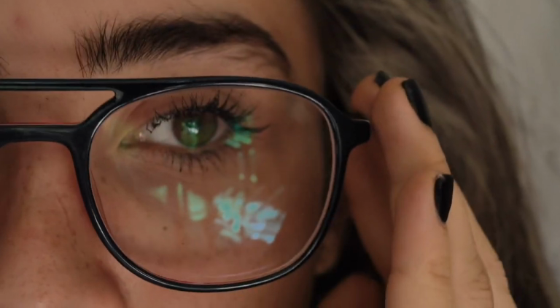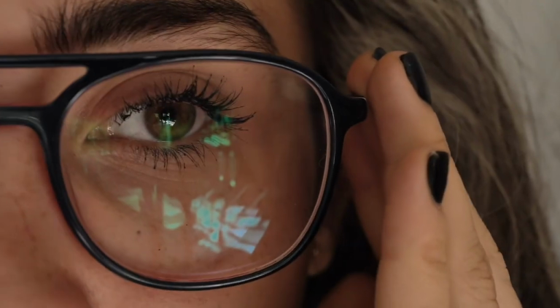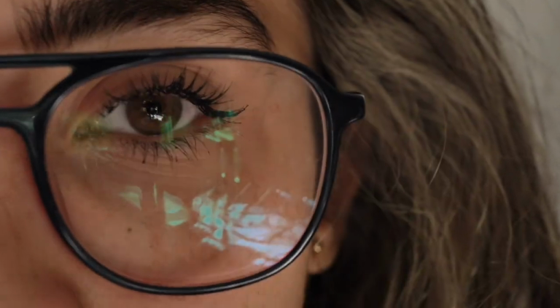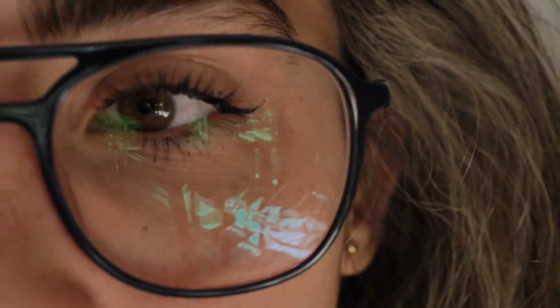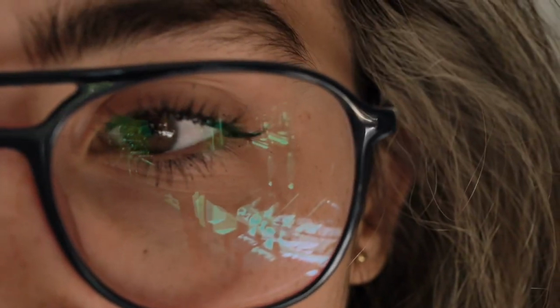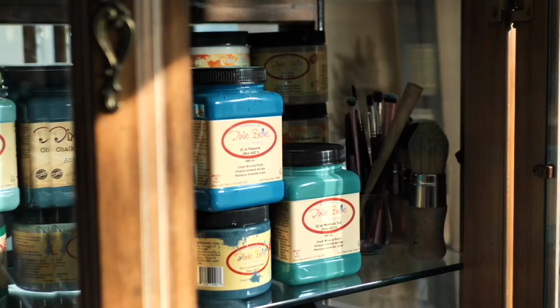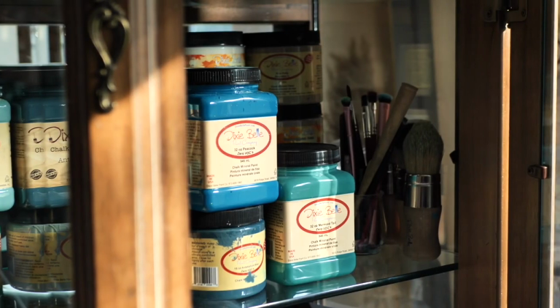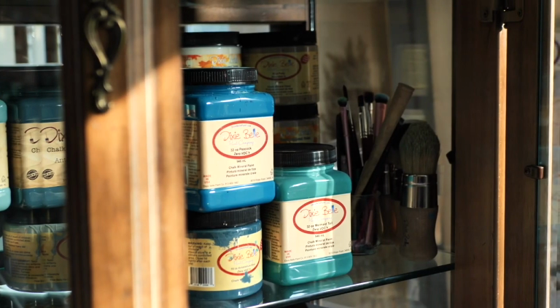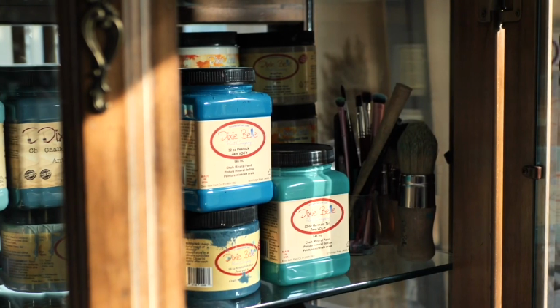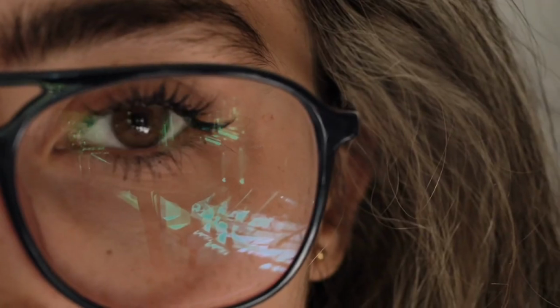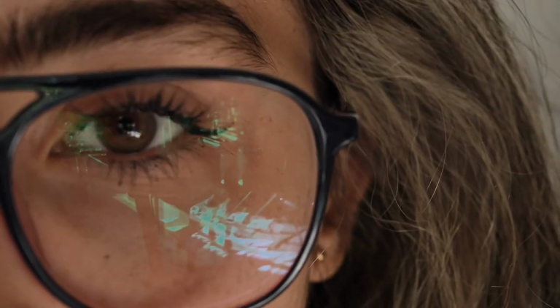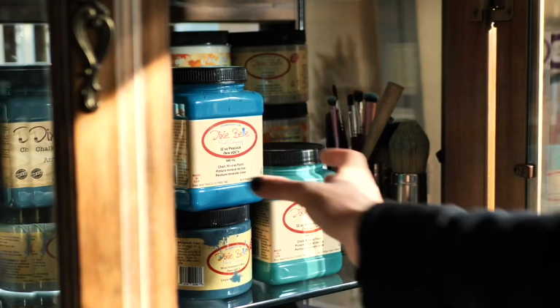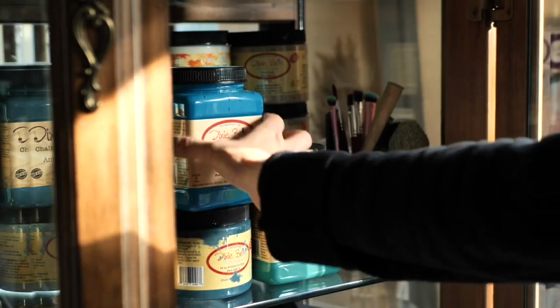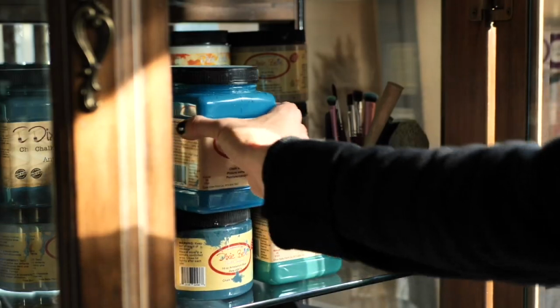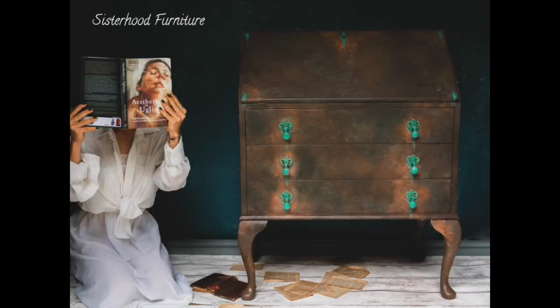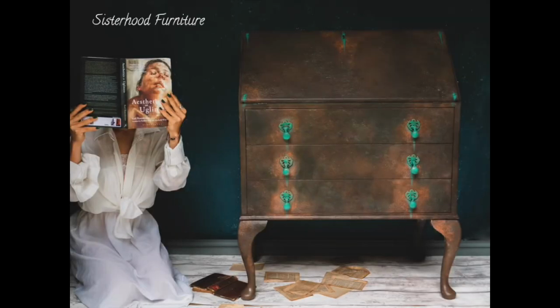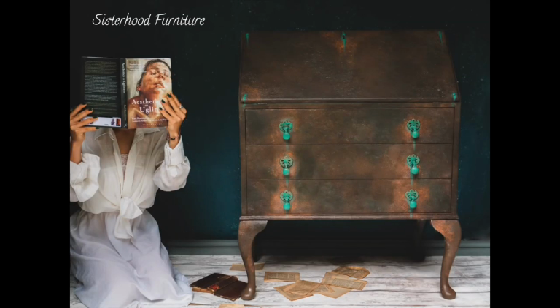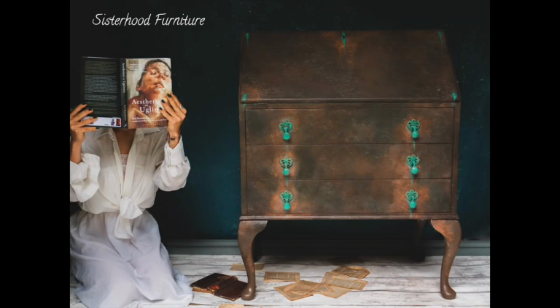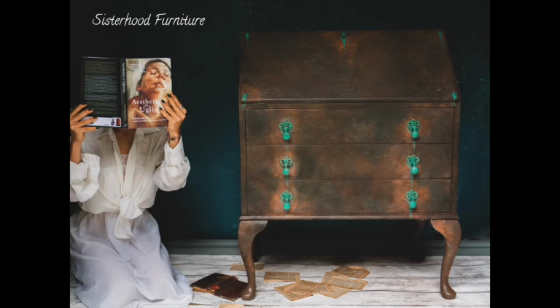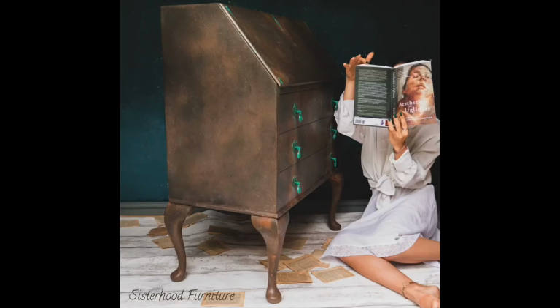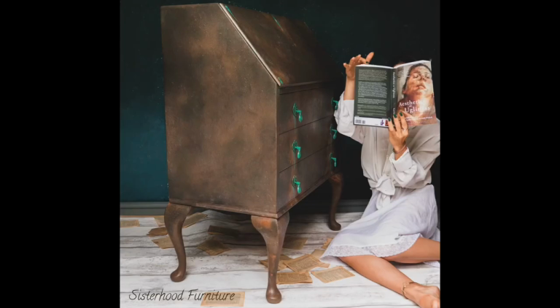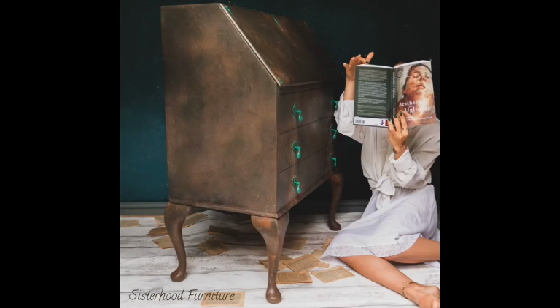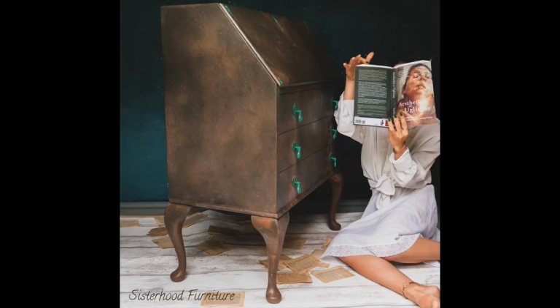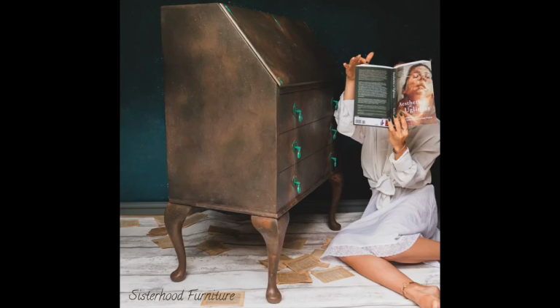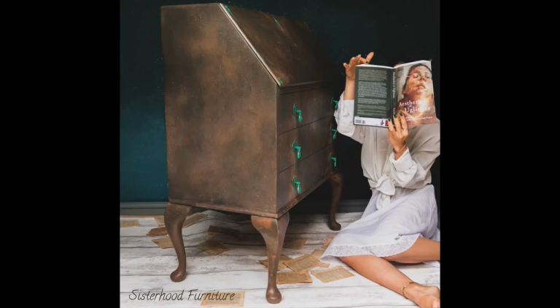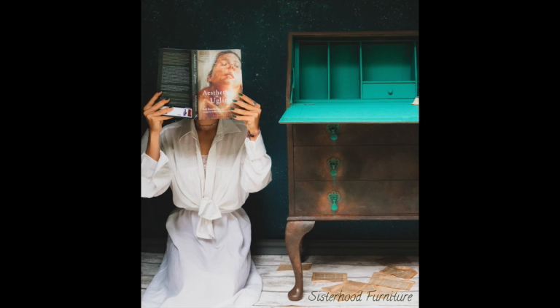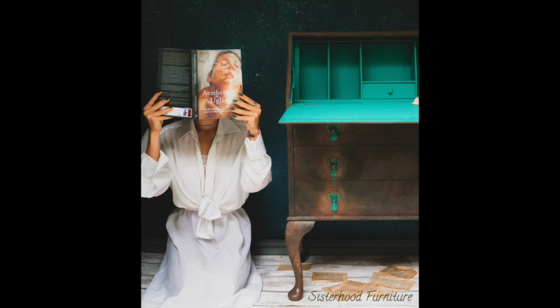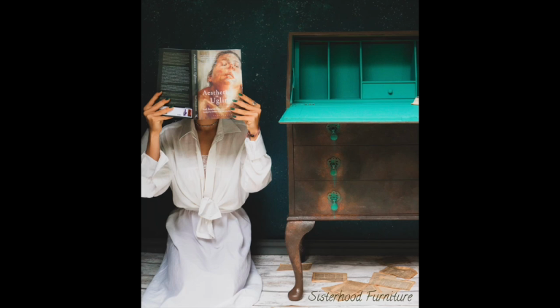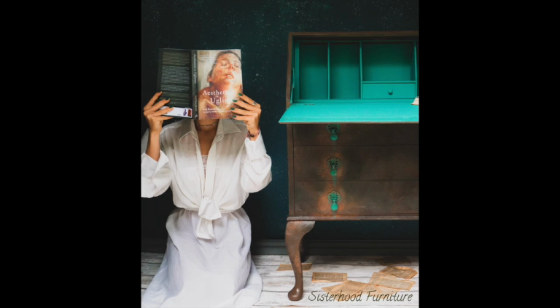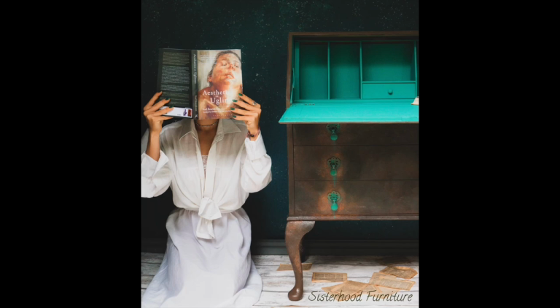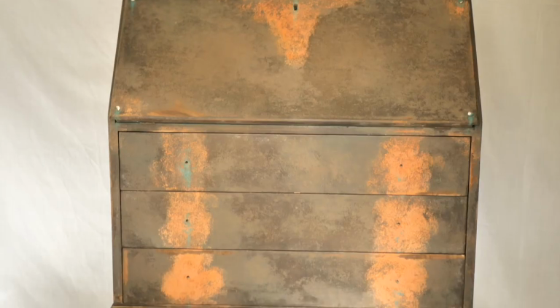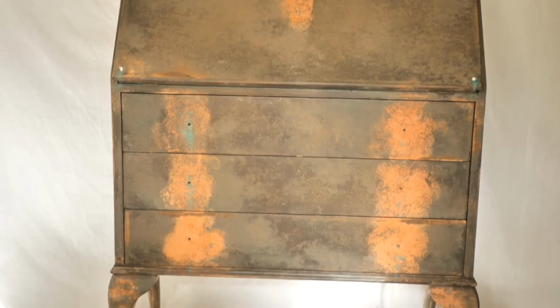I can just see all the blues that will go on this piece — repainting this stunning desk we worked on a few months ago and giving it a radical facelift. Let's get into it.